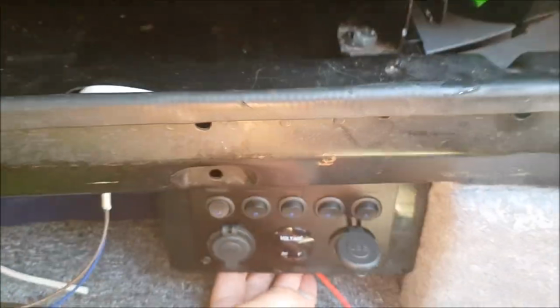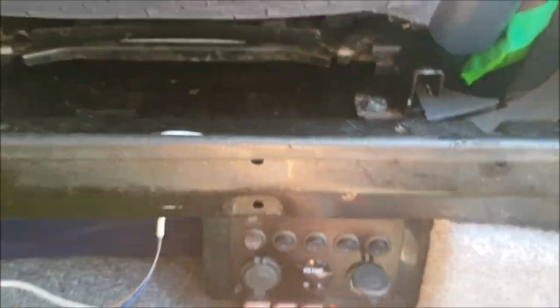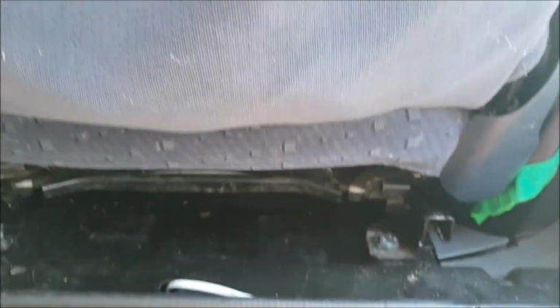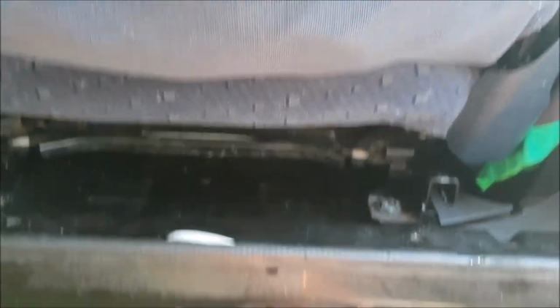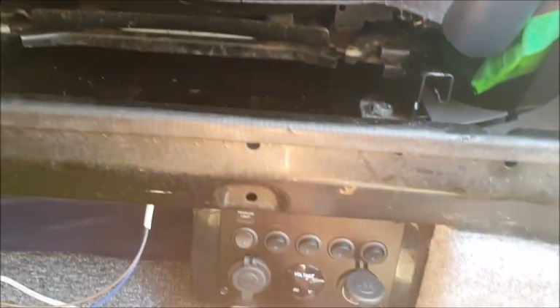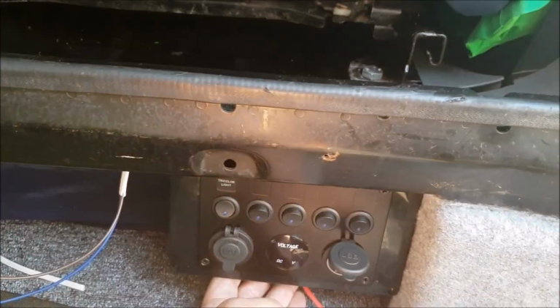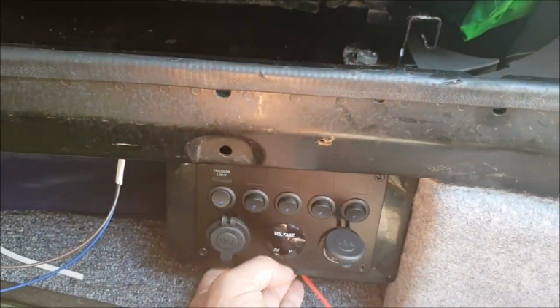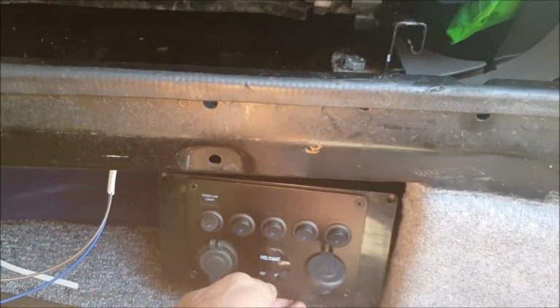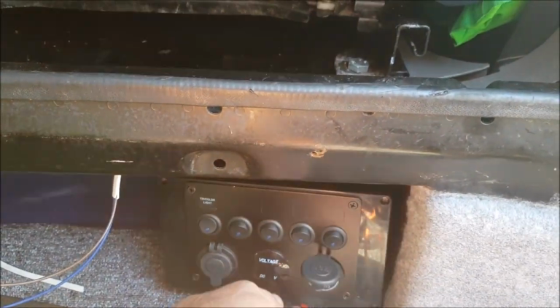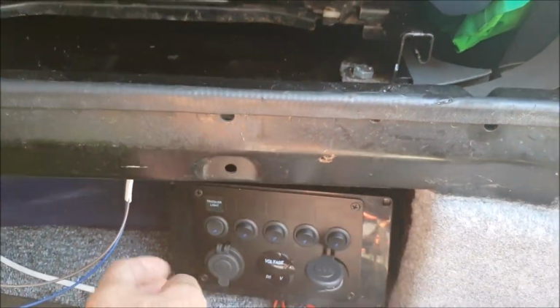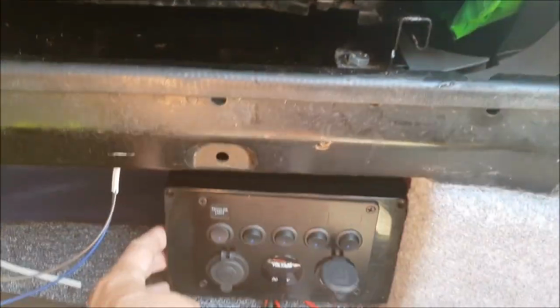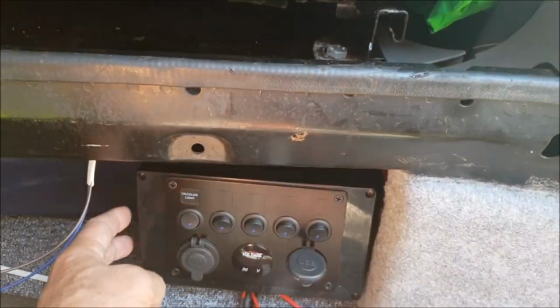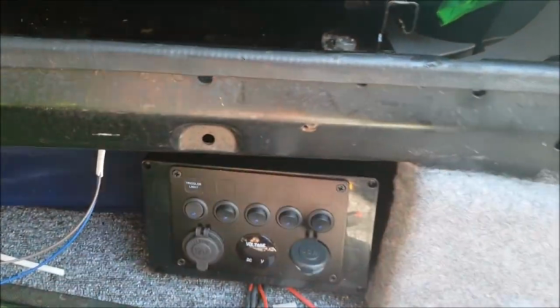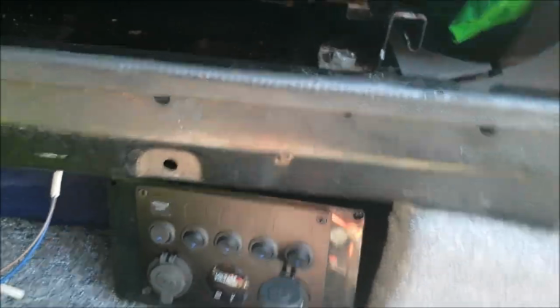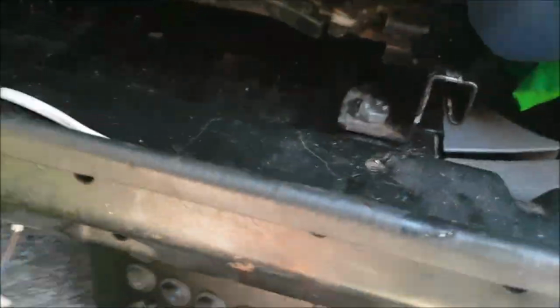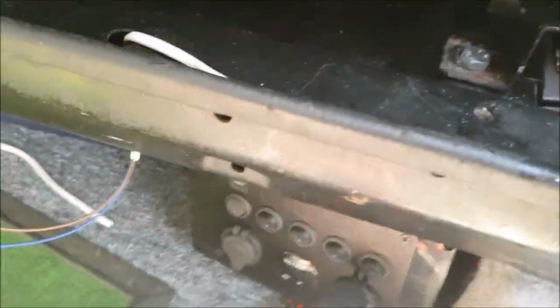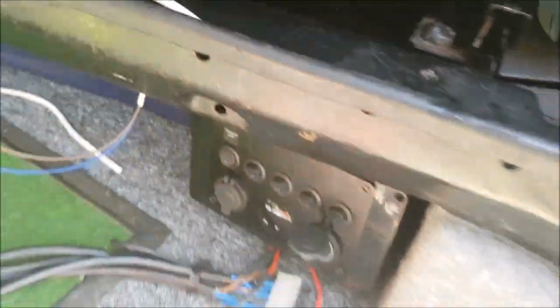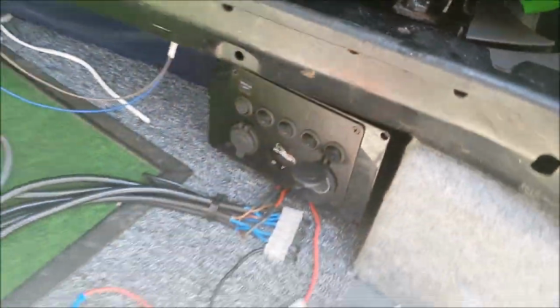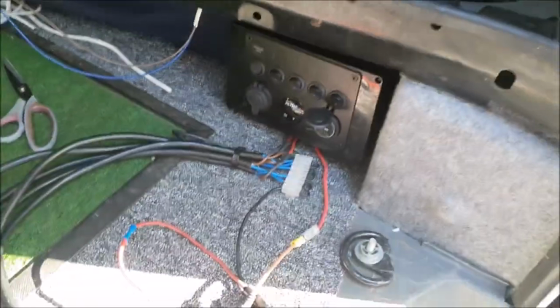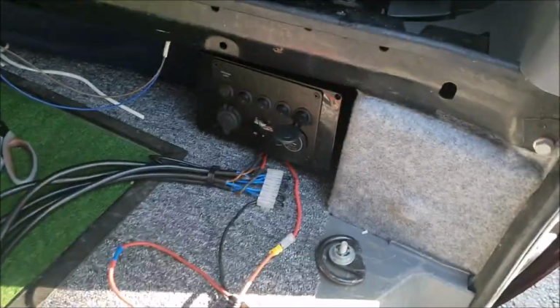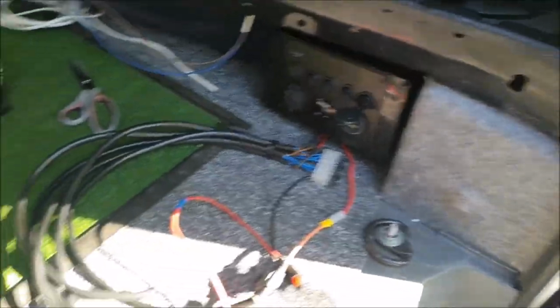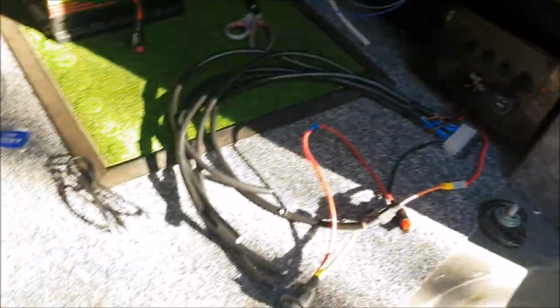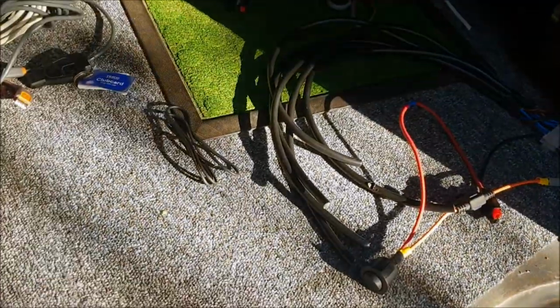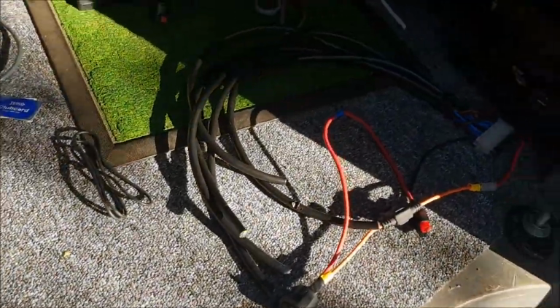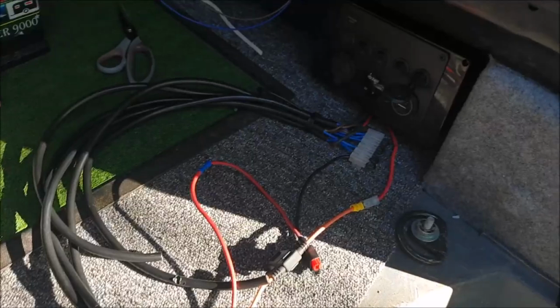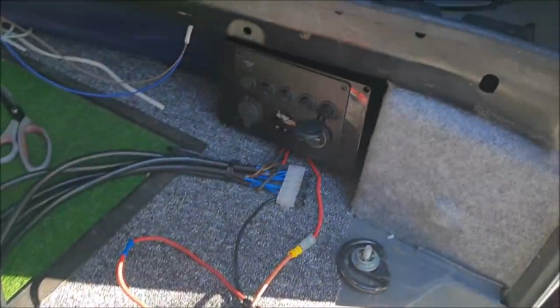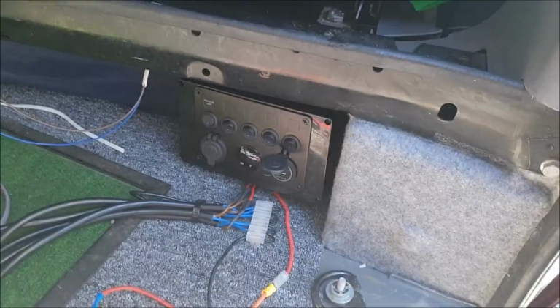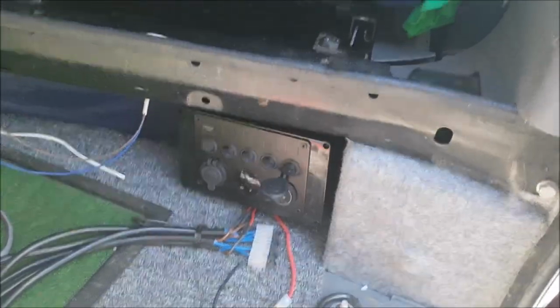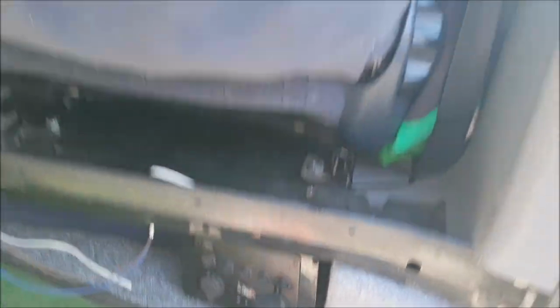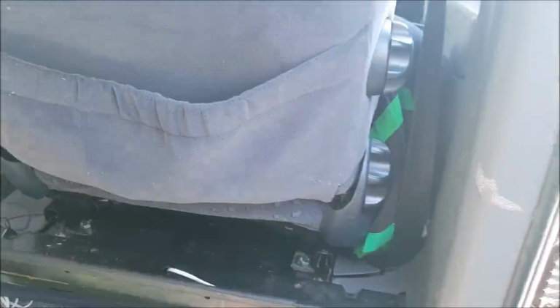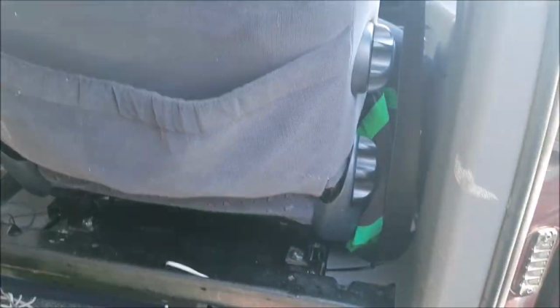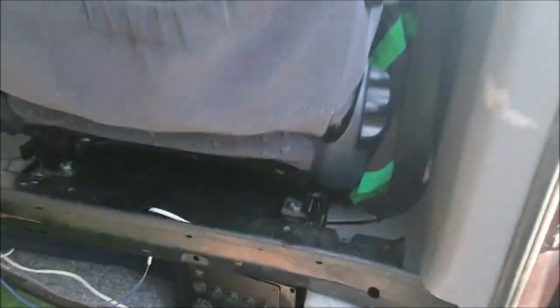This is underneath the driver's seat — let me just pan out a bit so you can see where it's going. So this is in the Mercedes Vito, that's the floor, it's just going underneath the seat, that's the driver's seat there.